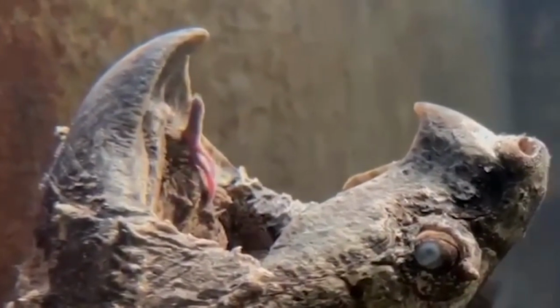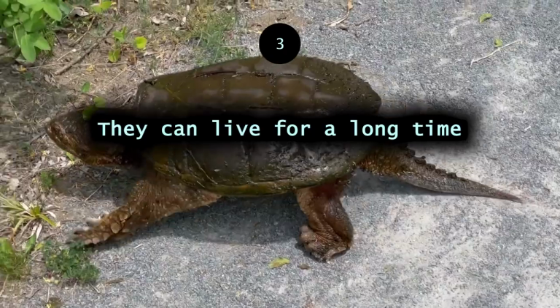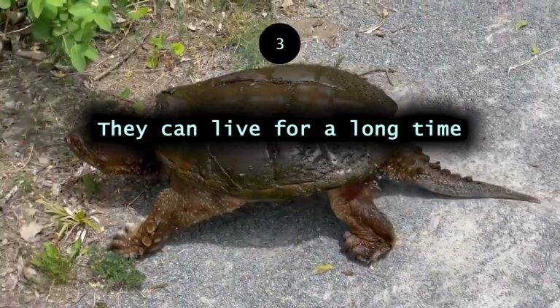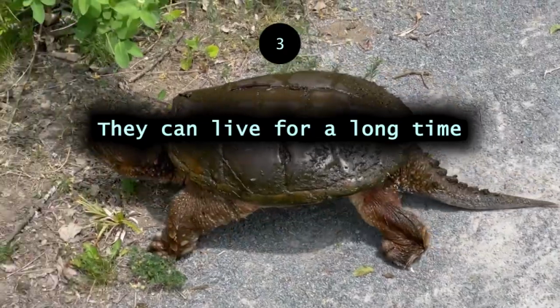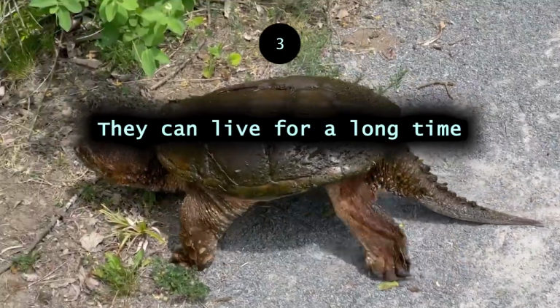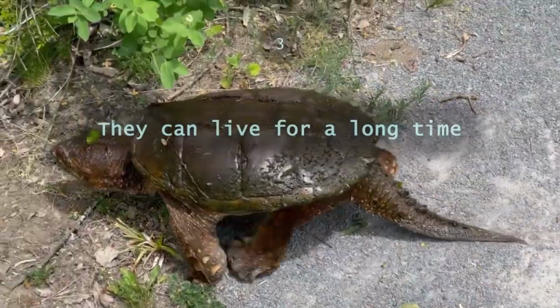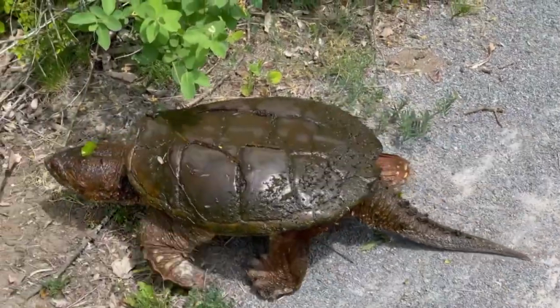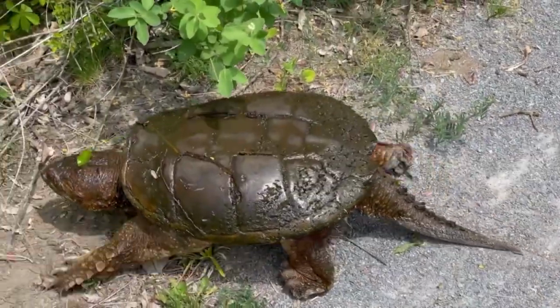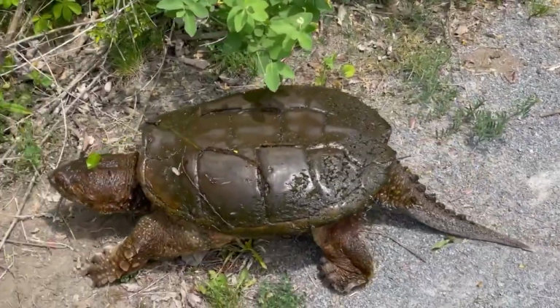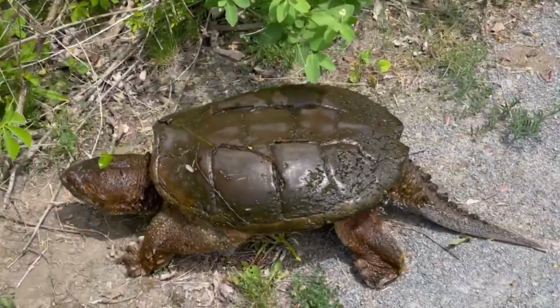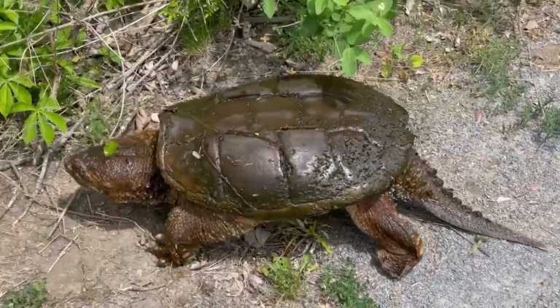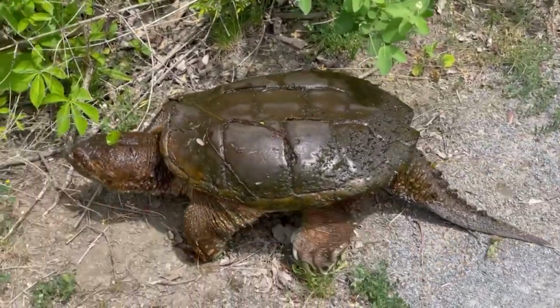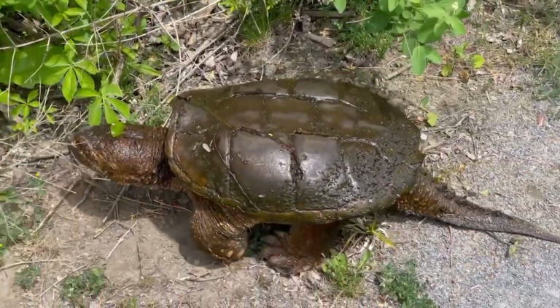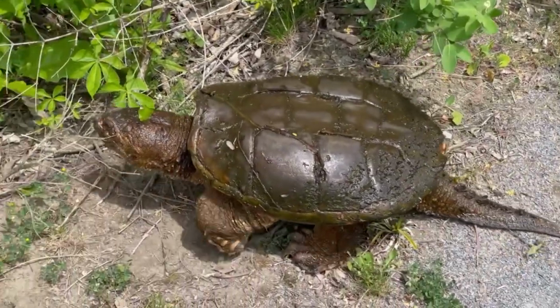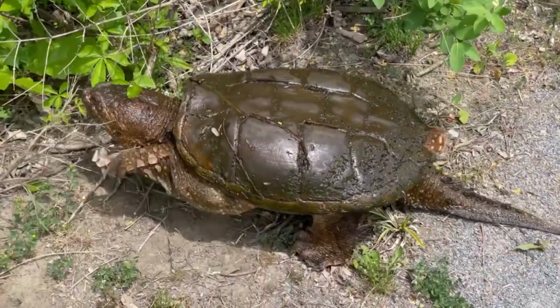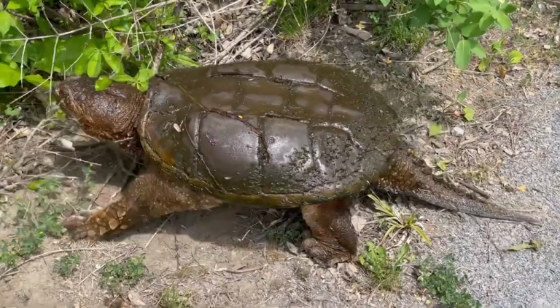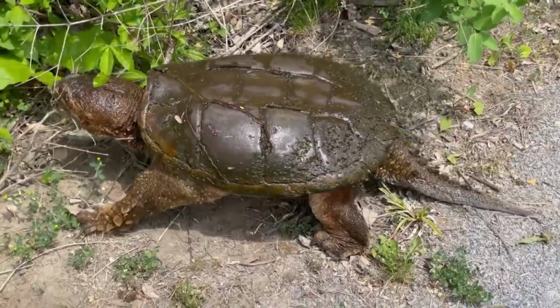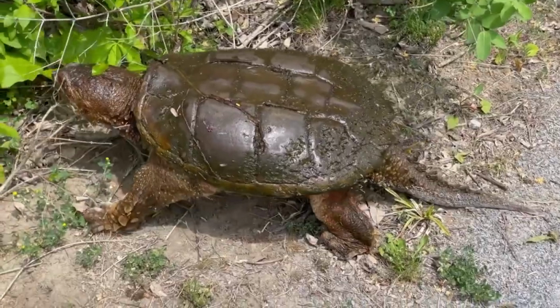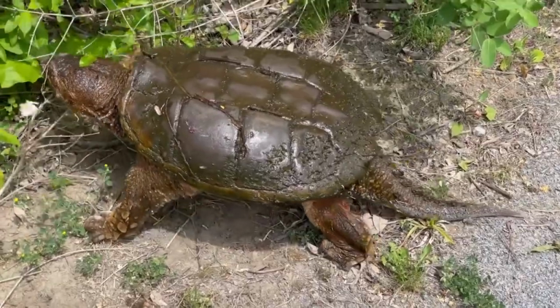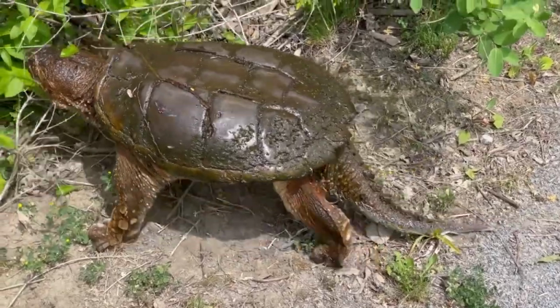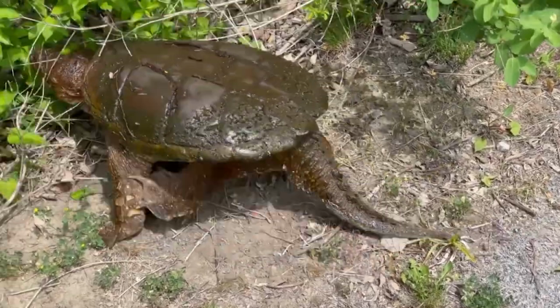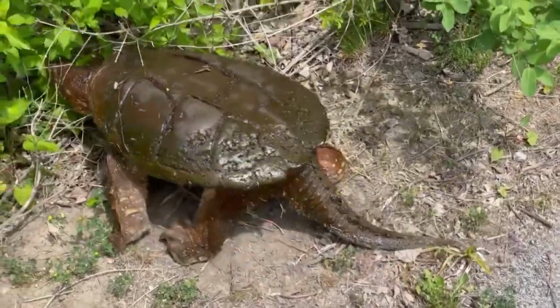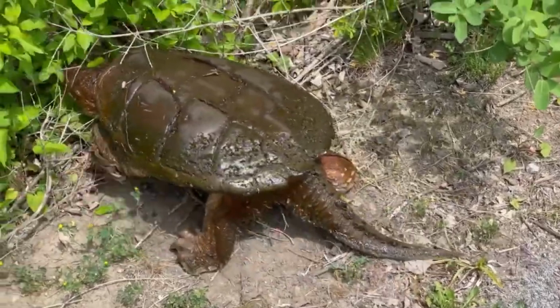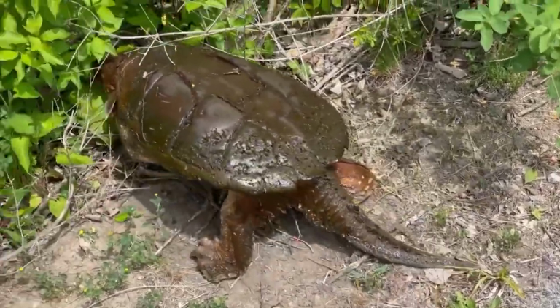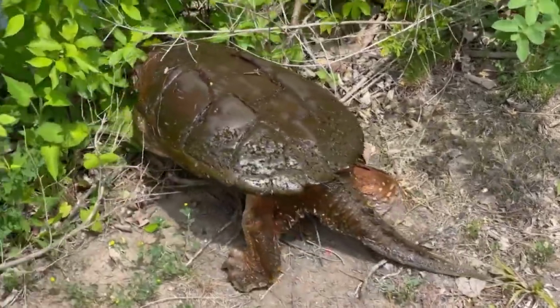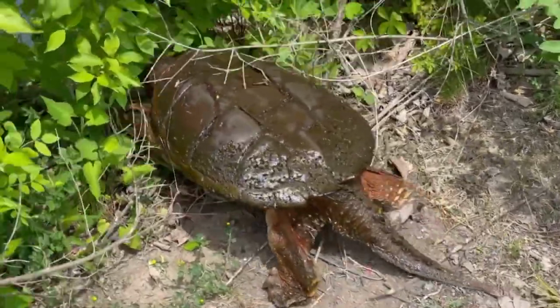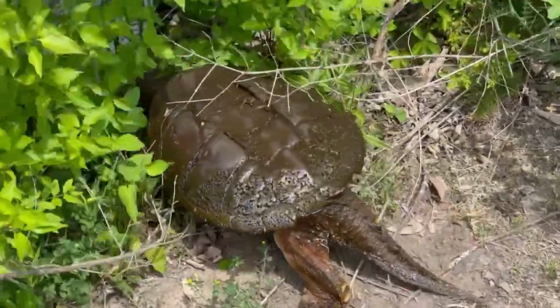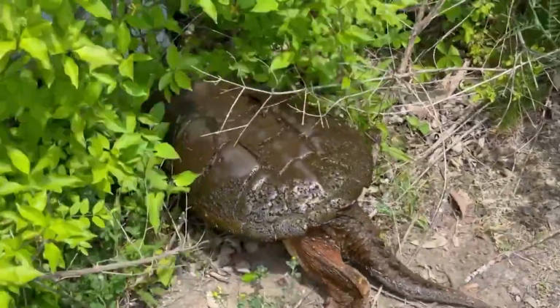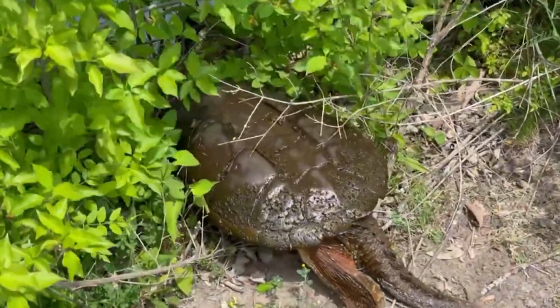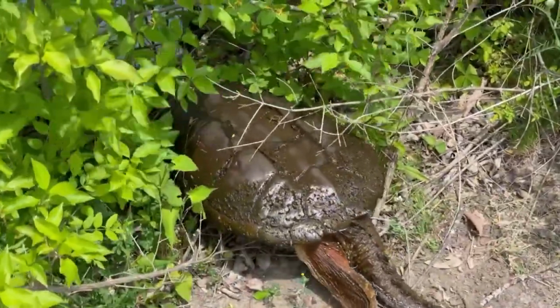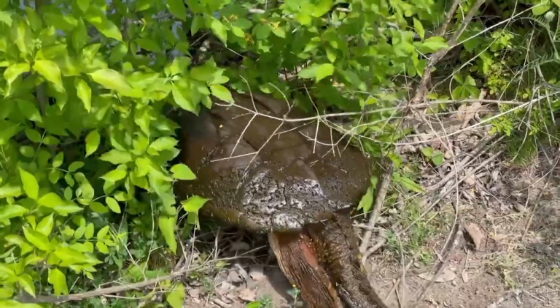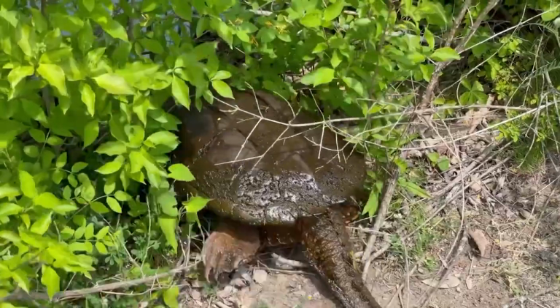They can live for a long time. Alligator snapping turtles can live over an estimated 150 years. The lifespan of common snapping turtles is a bit shorter, about 50 years.